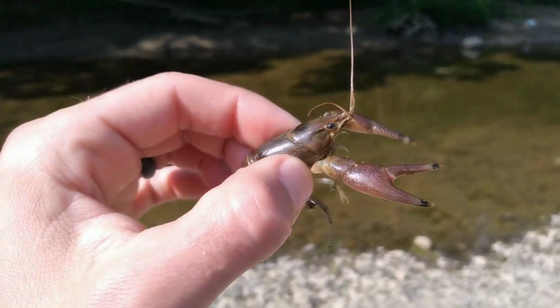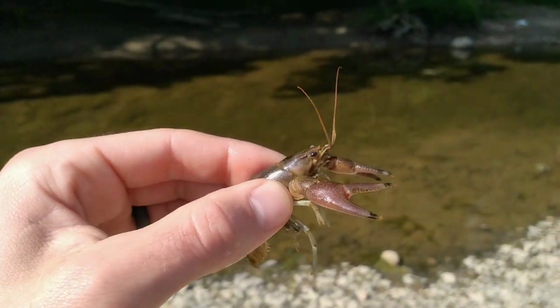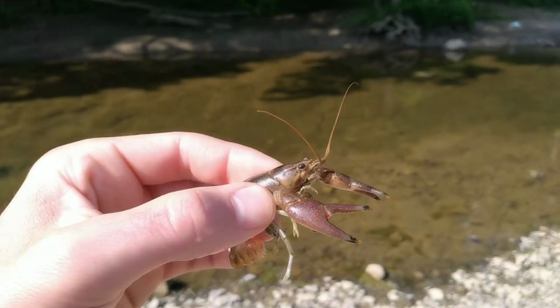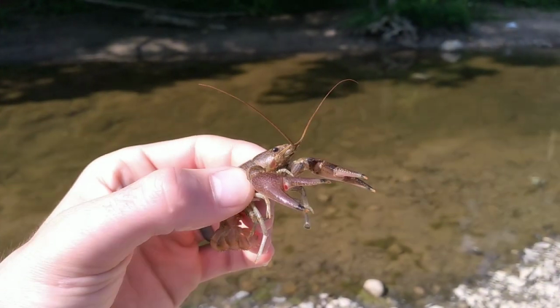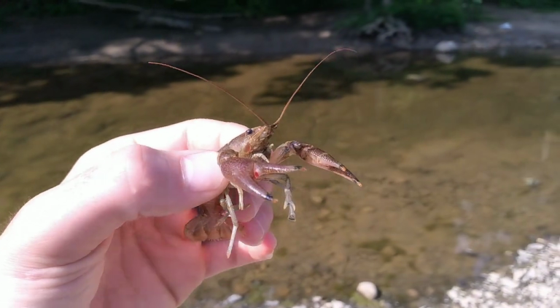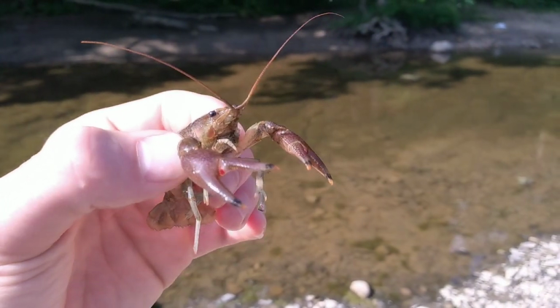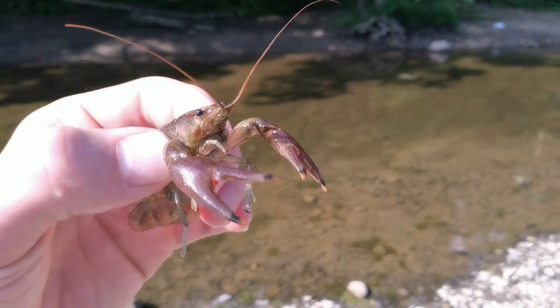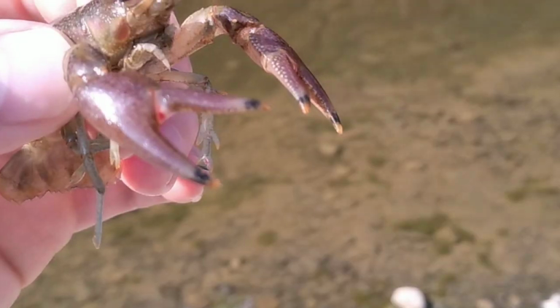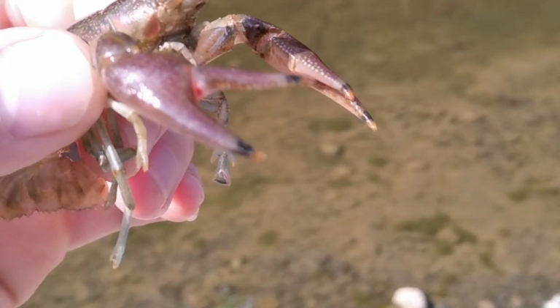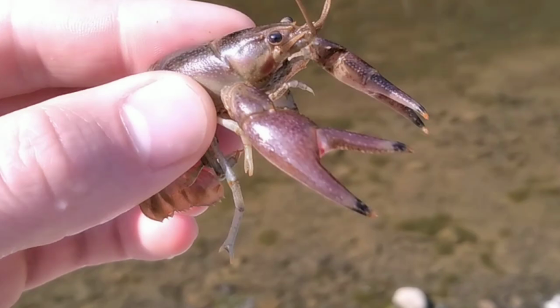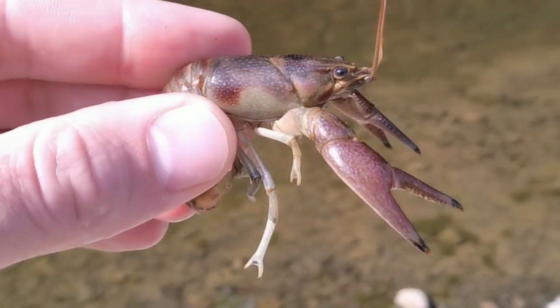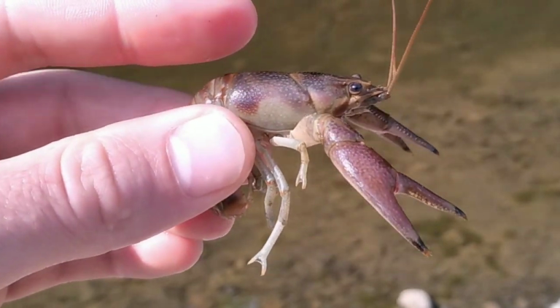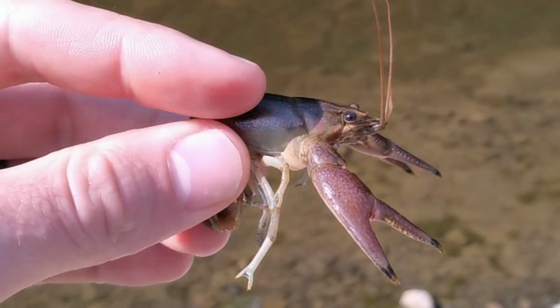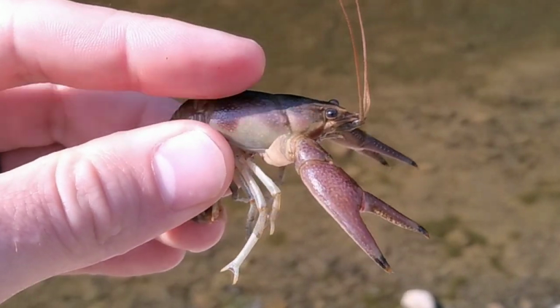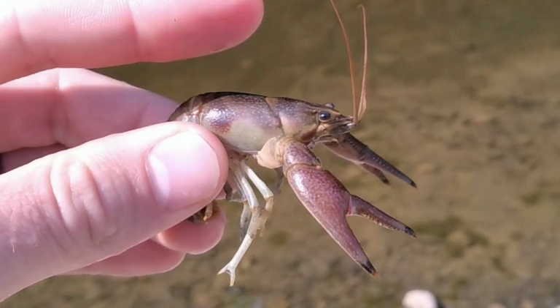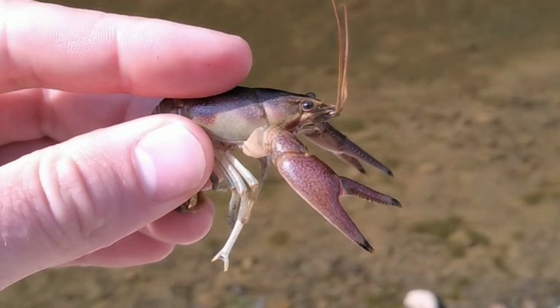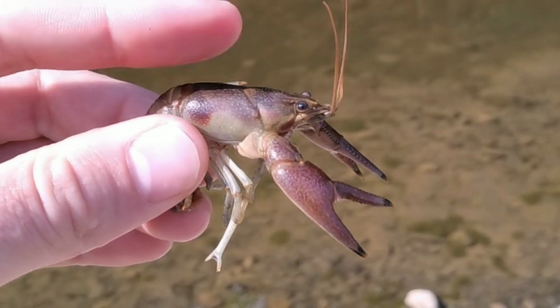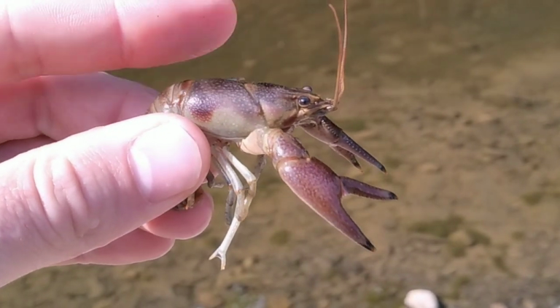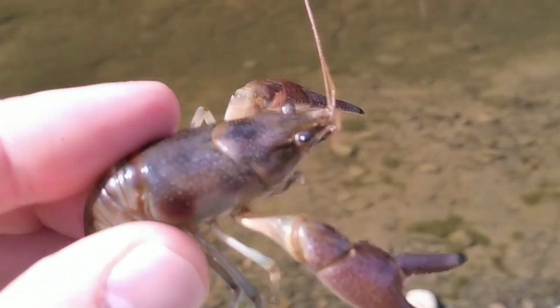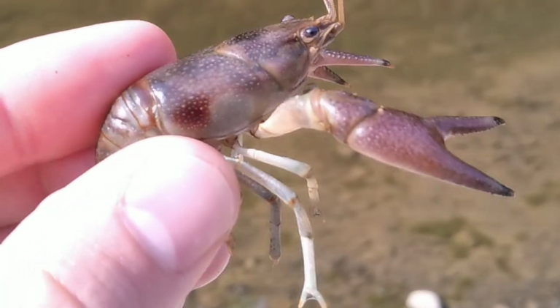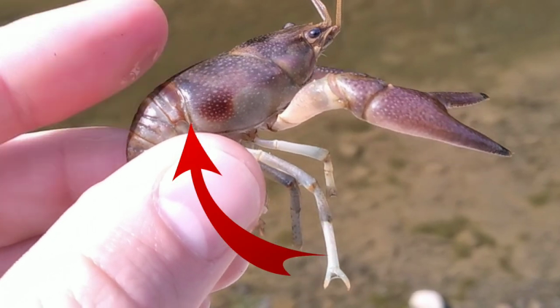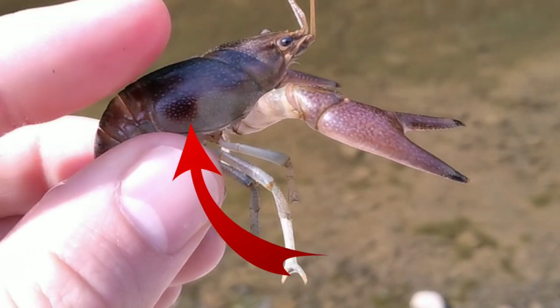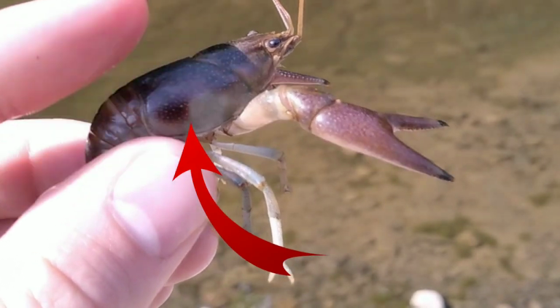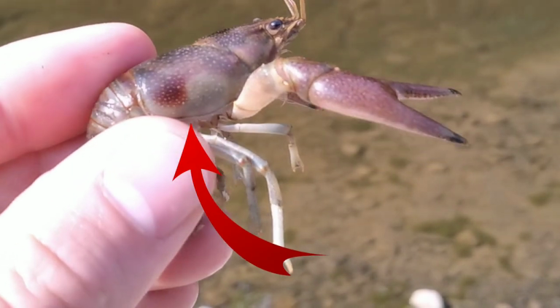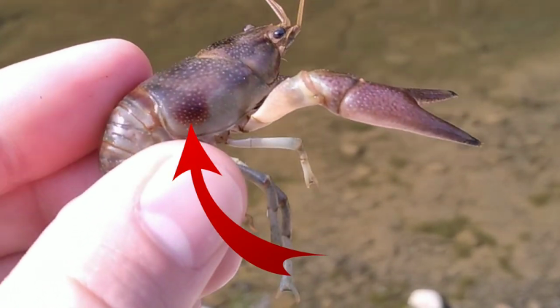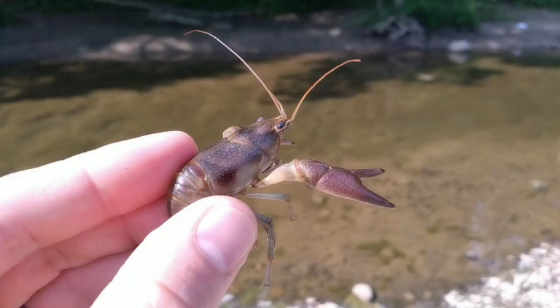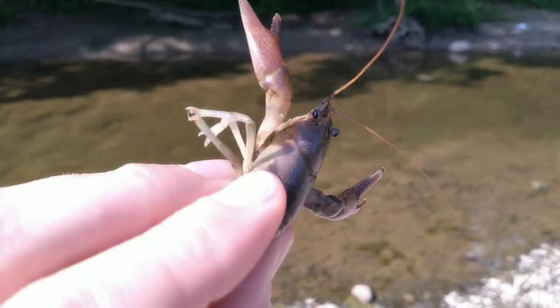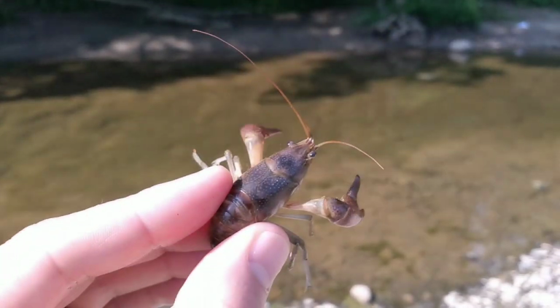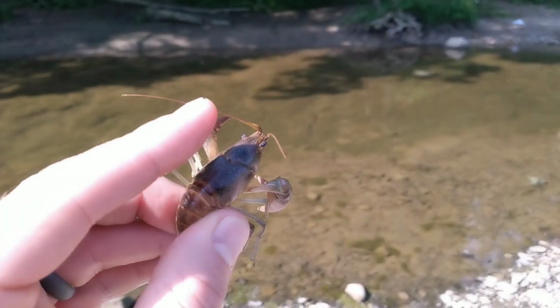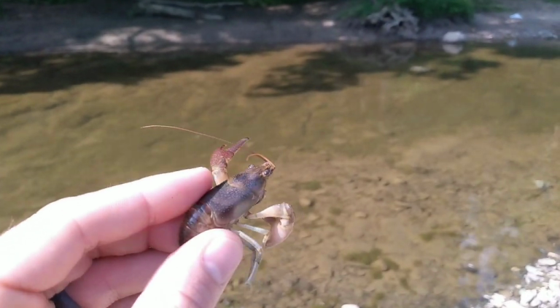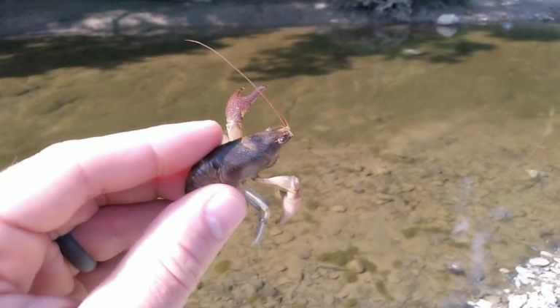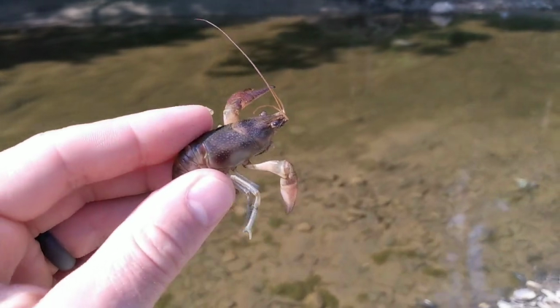So how do we know it's a rusty crayfish? Look at the tips of those pinchers — they're wrapped in black. Also, on either side of the cephalothorax, there's that rusty patch. You see it right there on top of my thumb, and that's on either side.